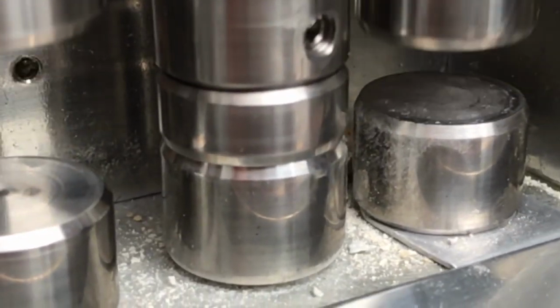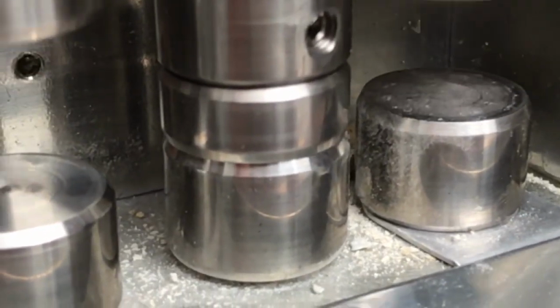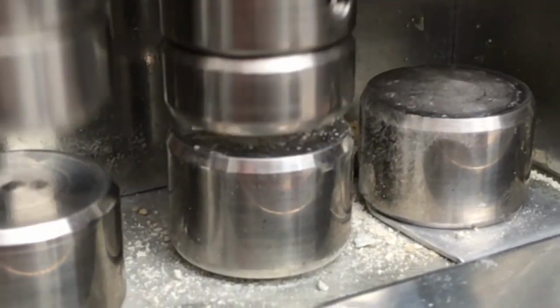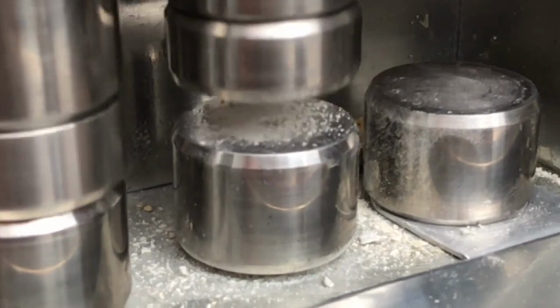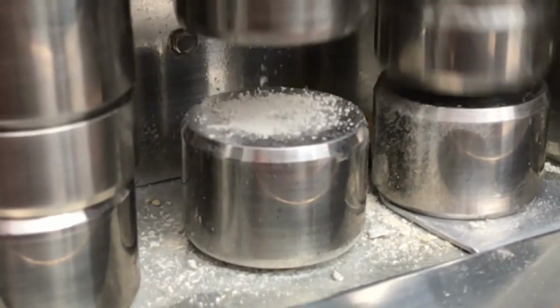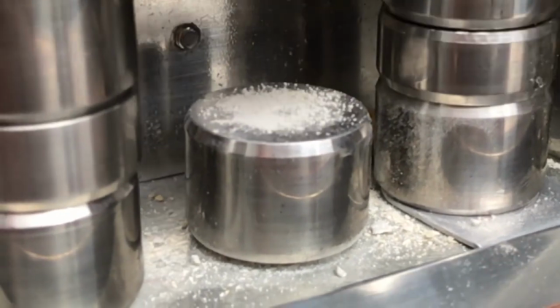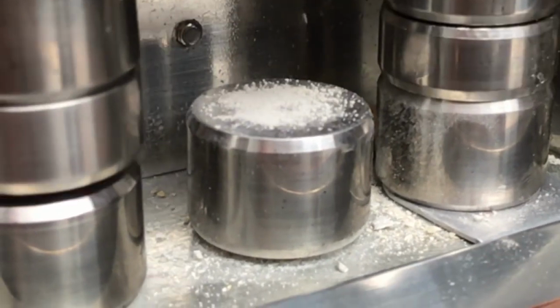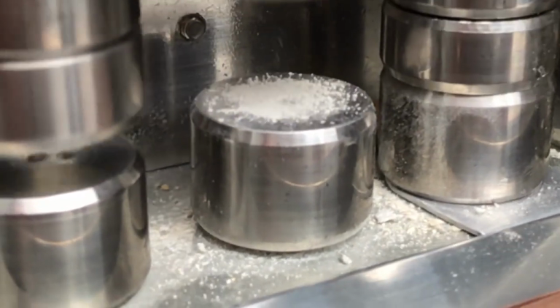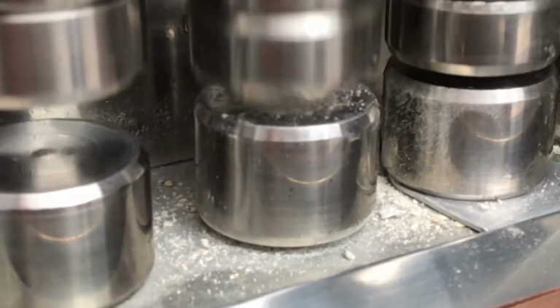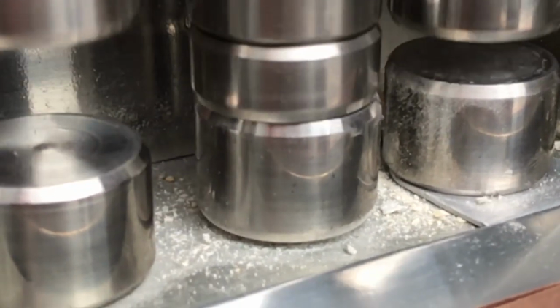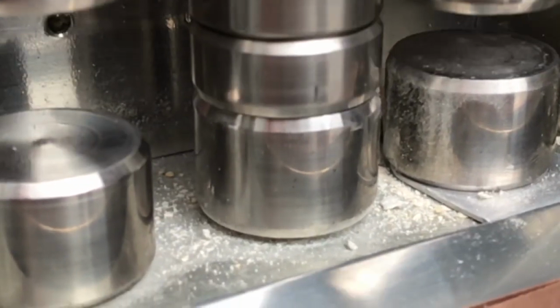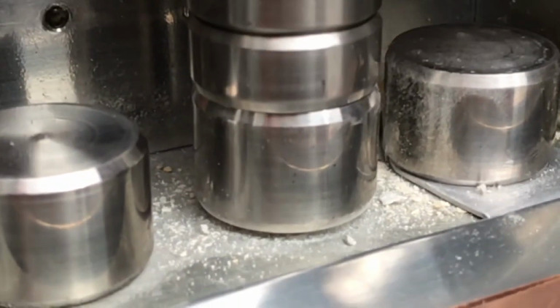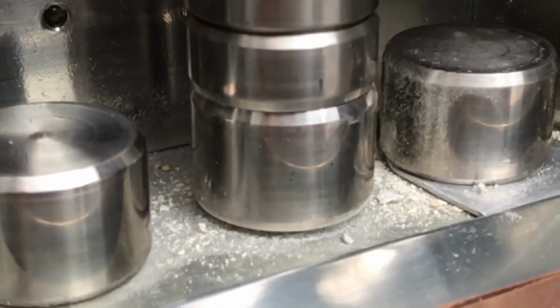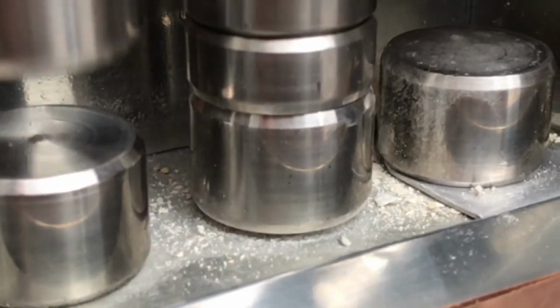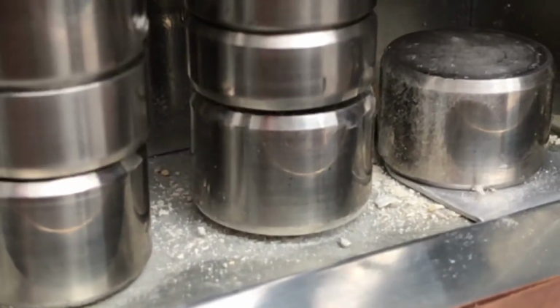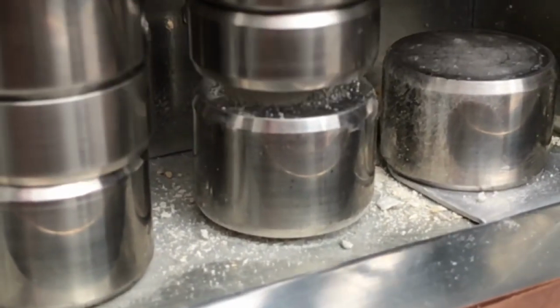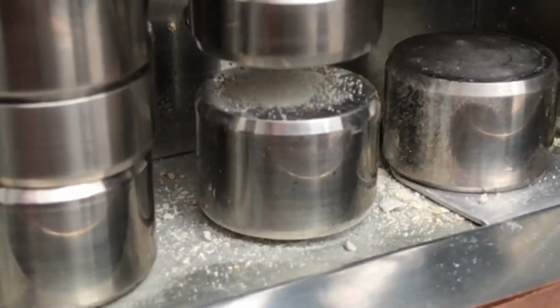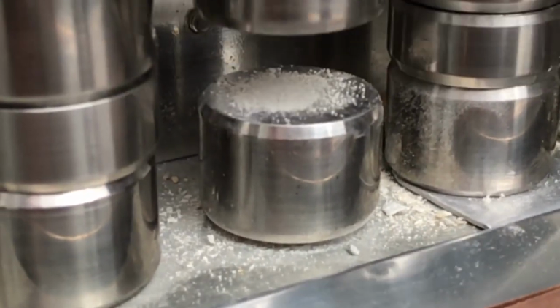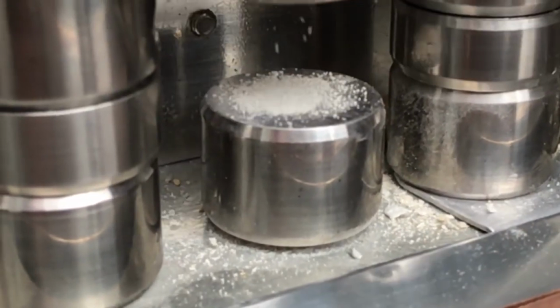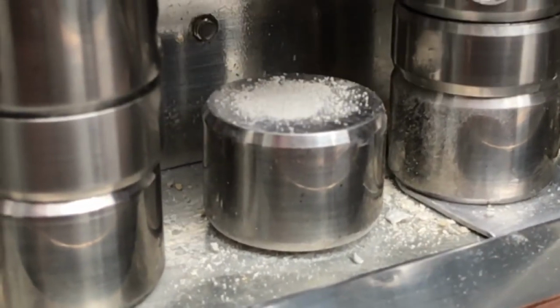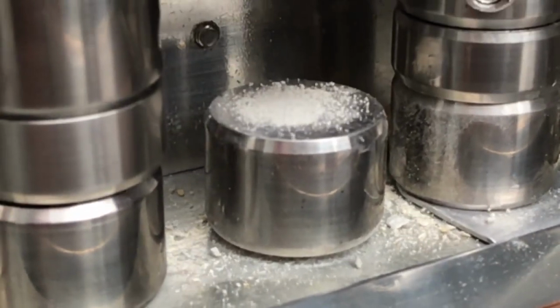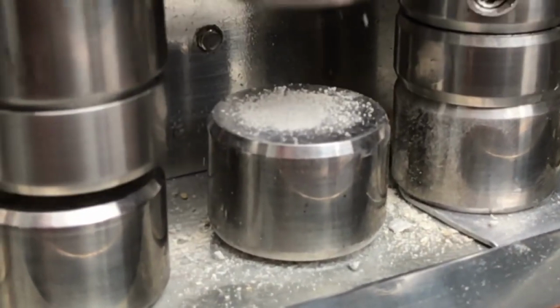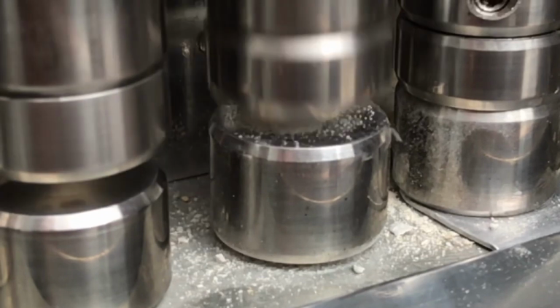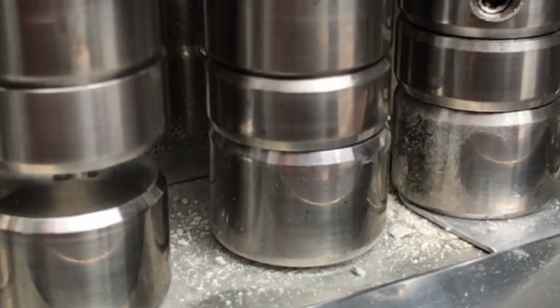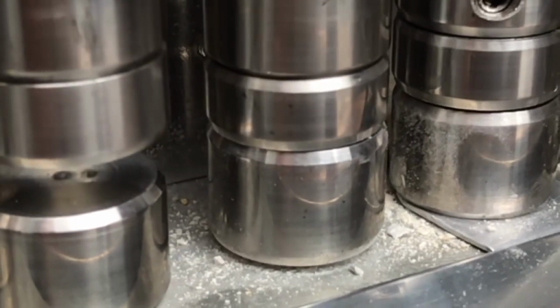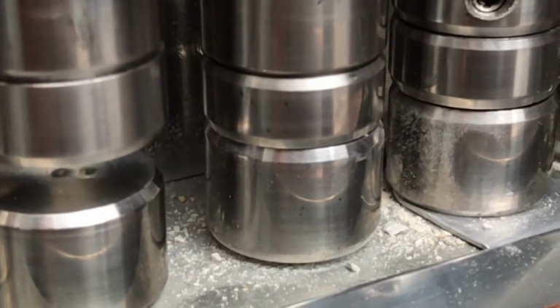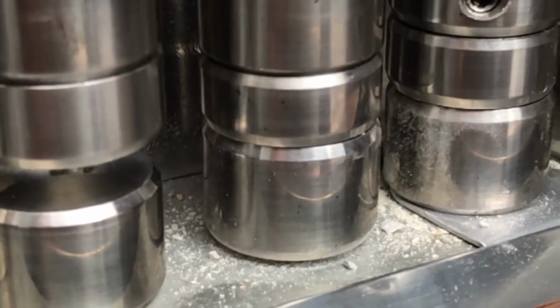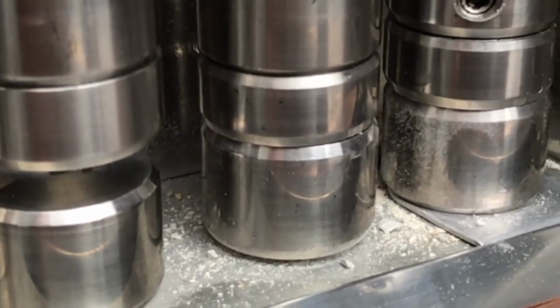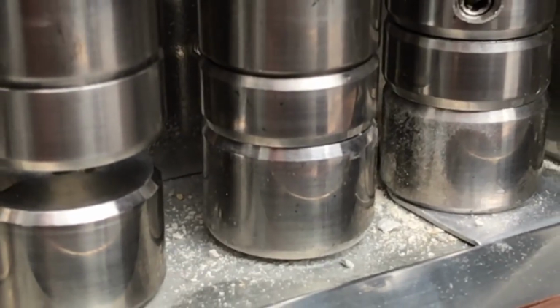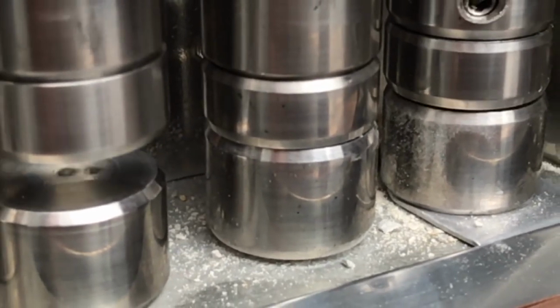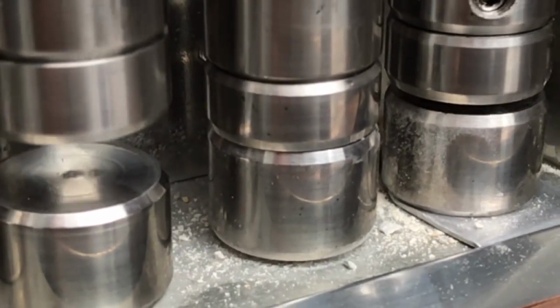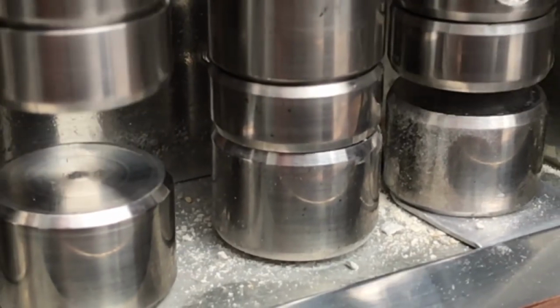More recent research has found that a lot of the crushing takes place as a result of particles interacting with each other rather than interacting directly with the hammer.